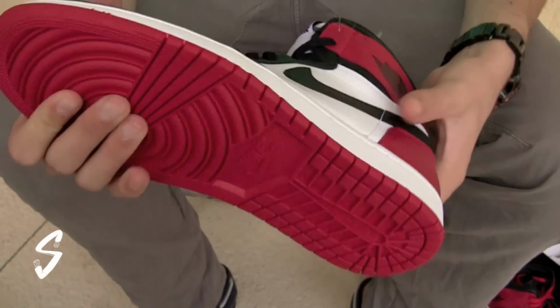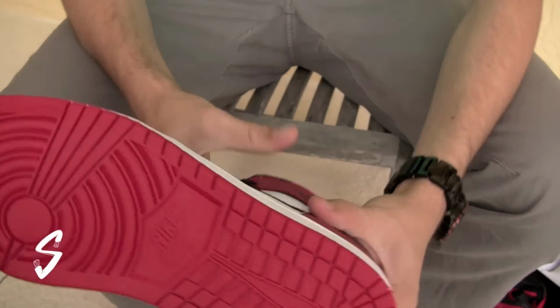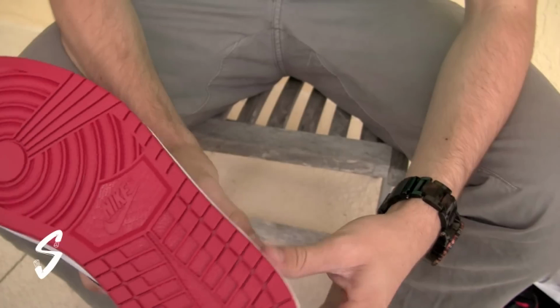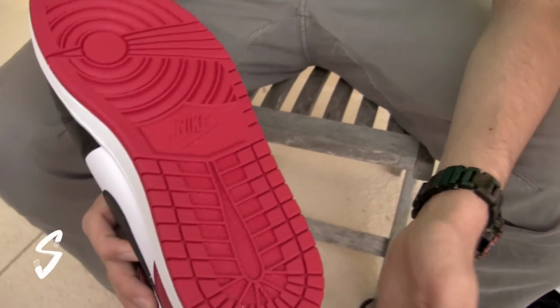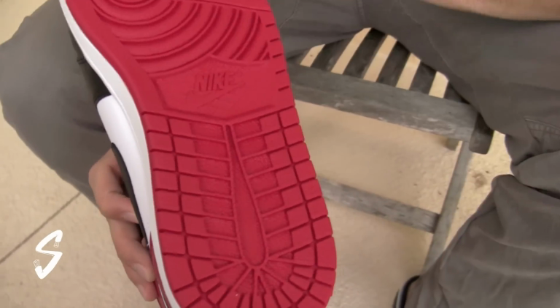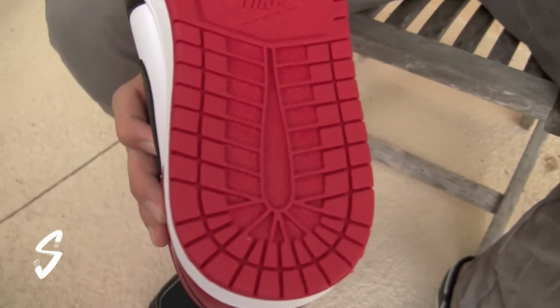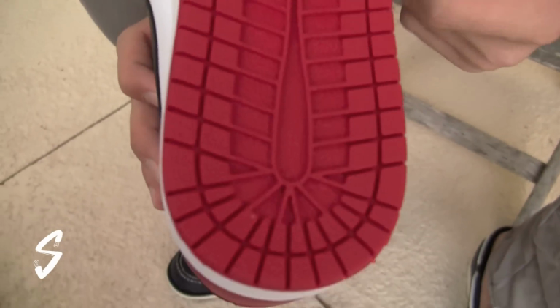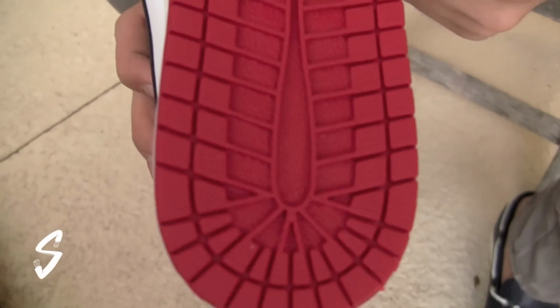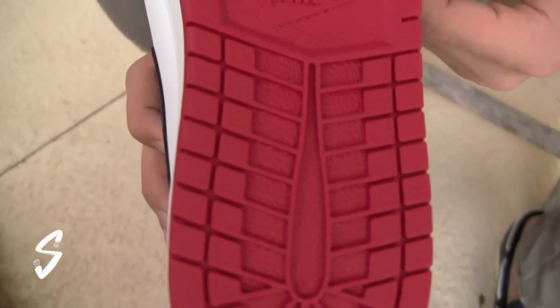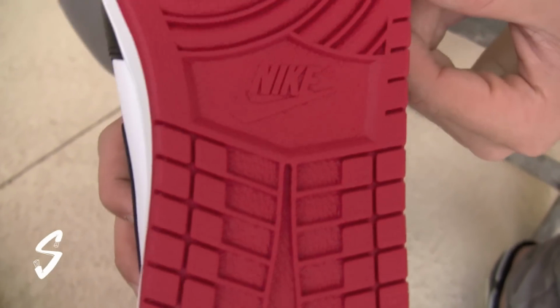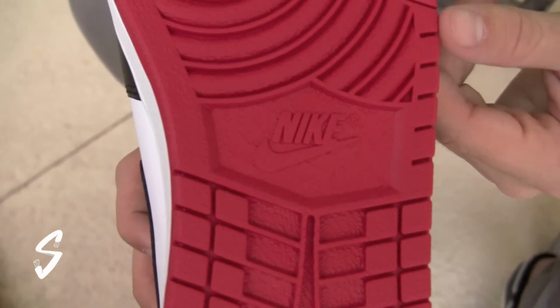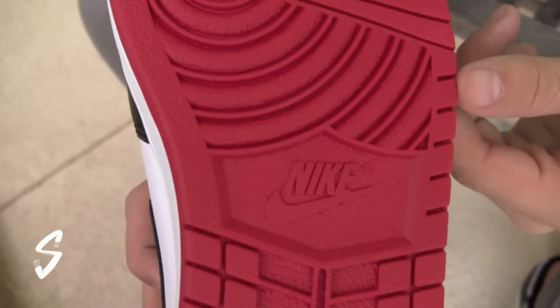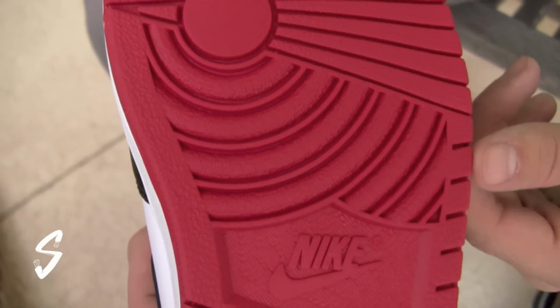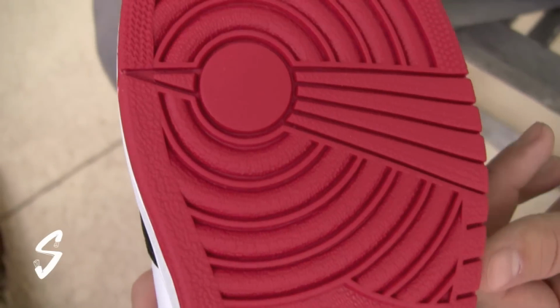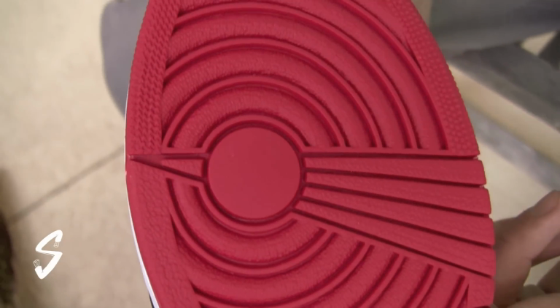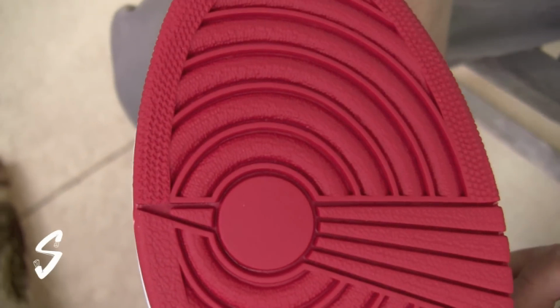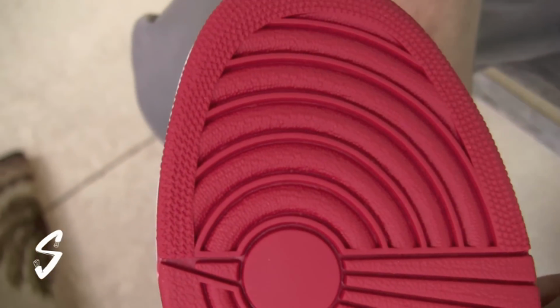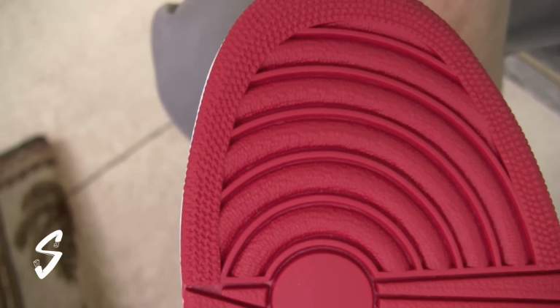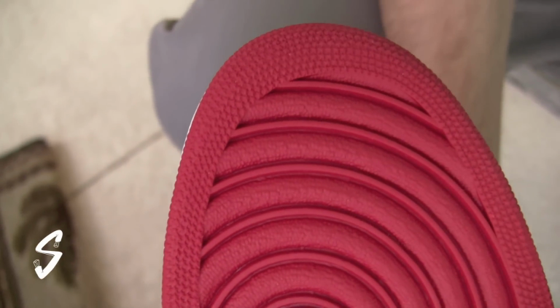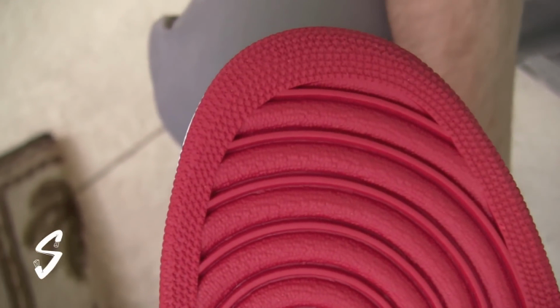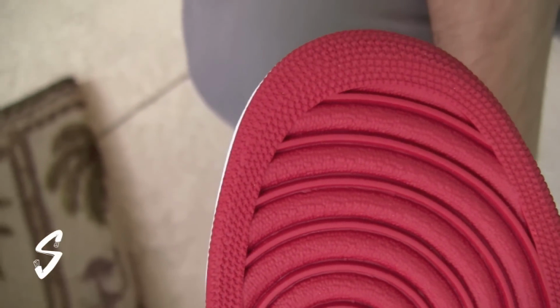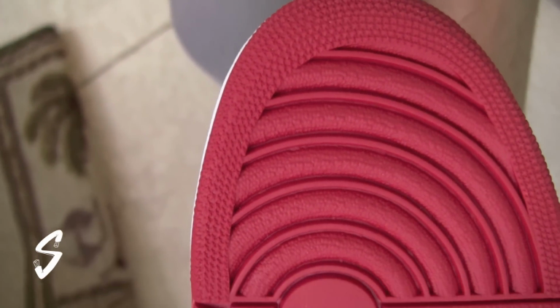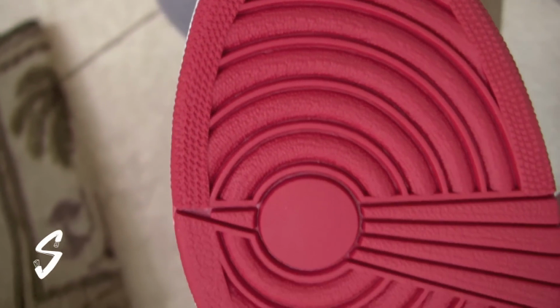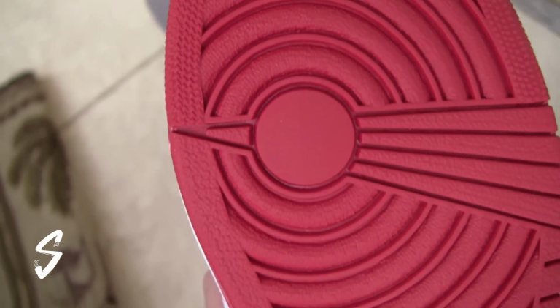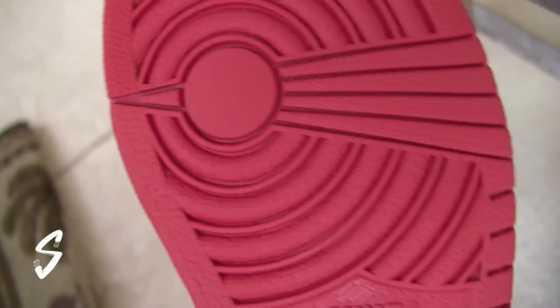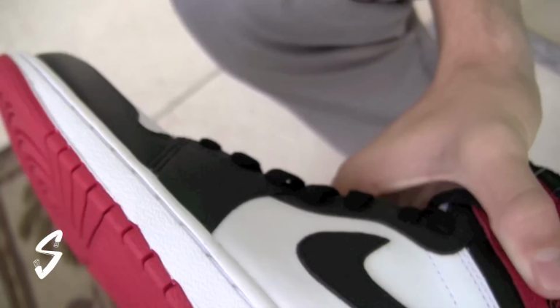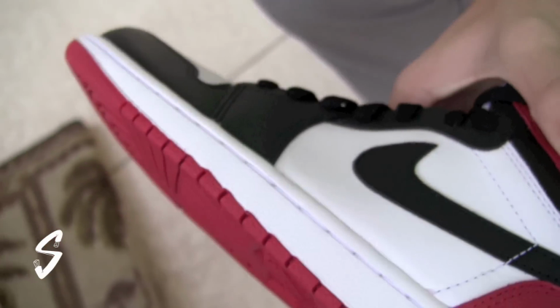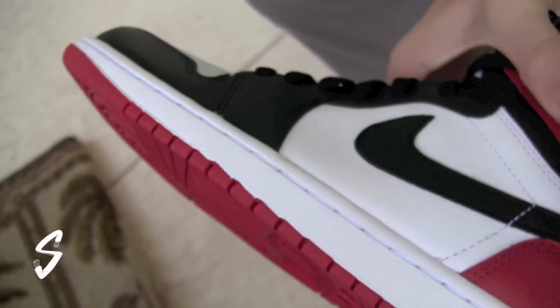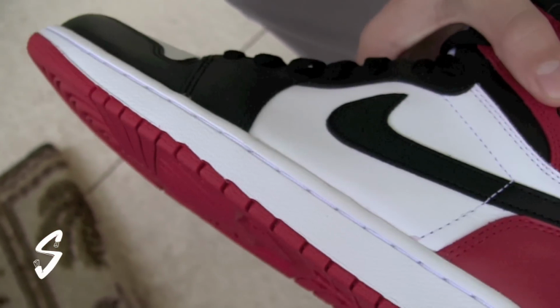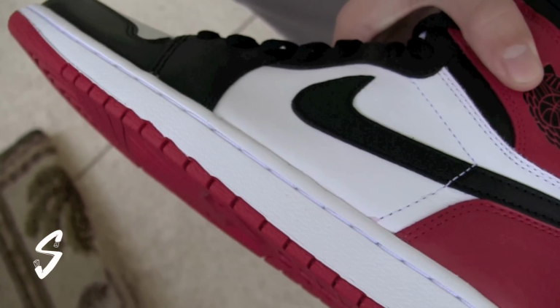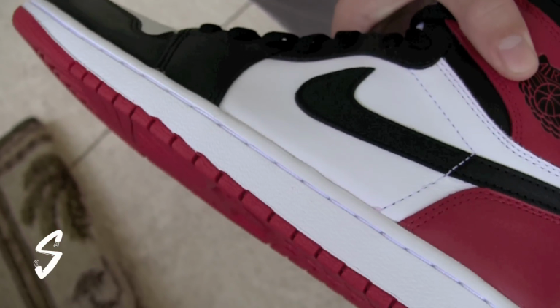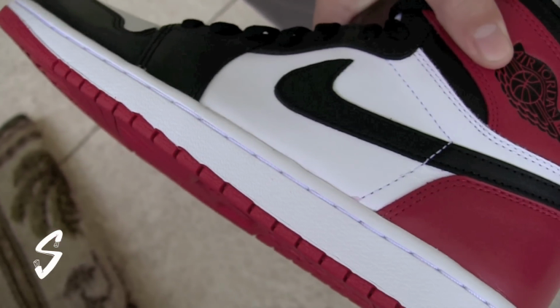Starting with the outsole — all red with Nike branding in the middle. White midsole with tonal stitching all the way around.